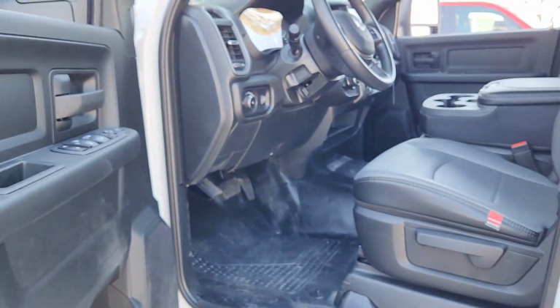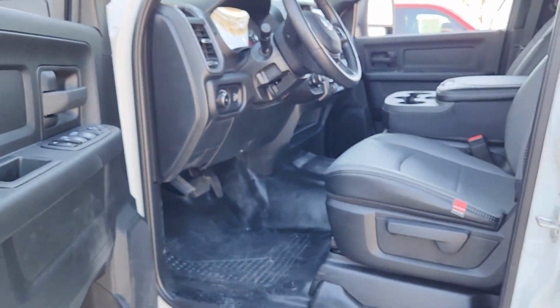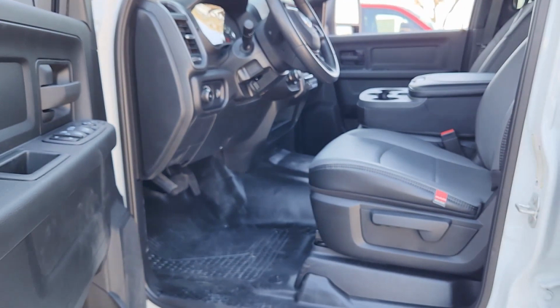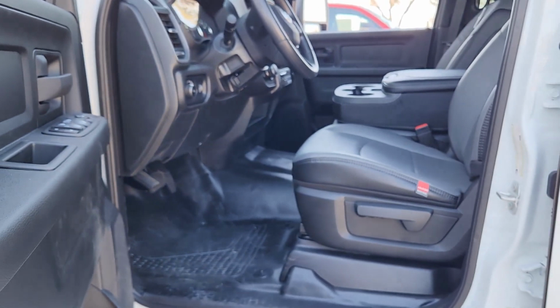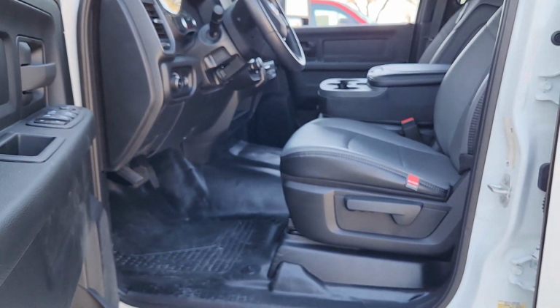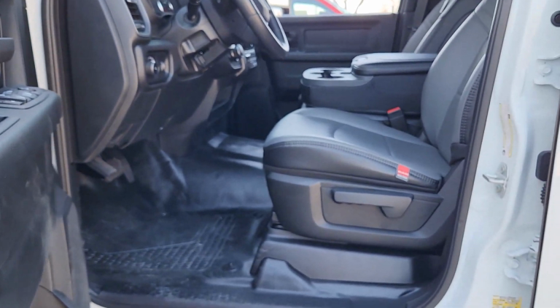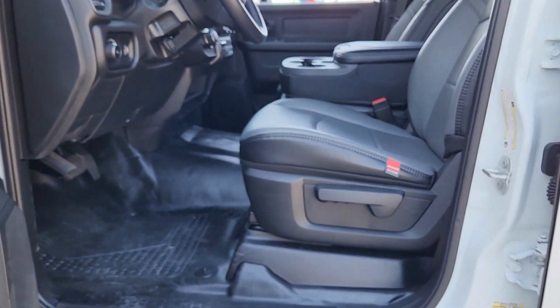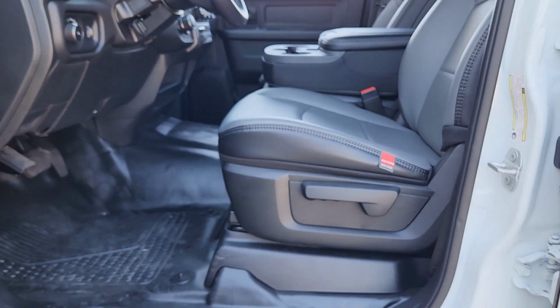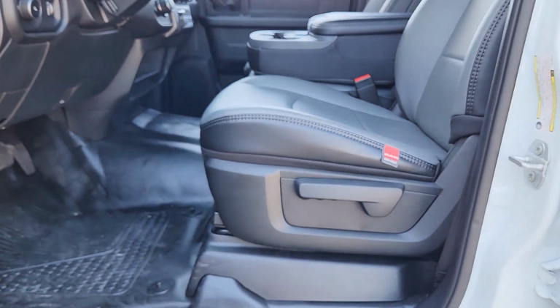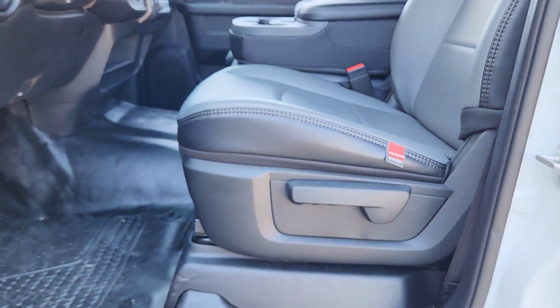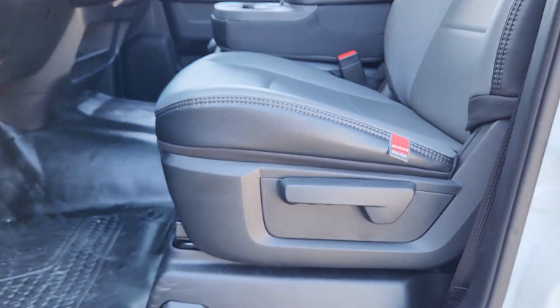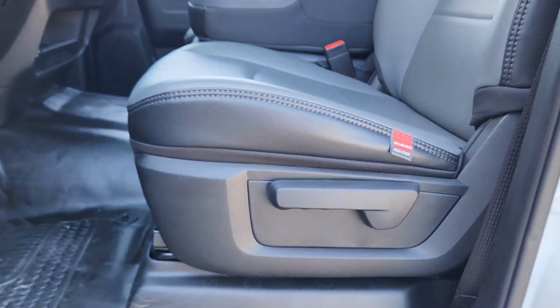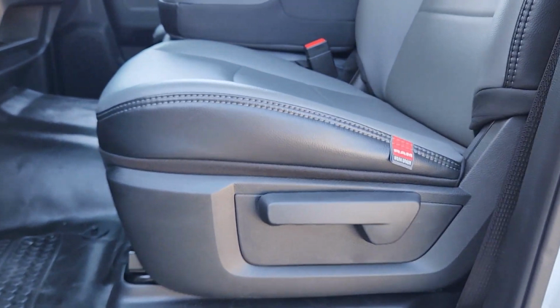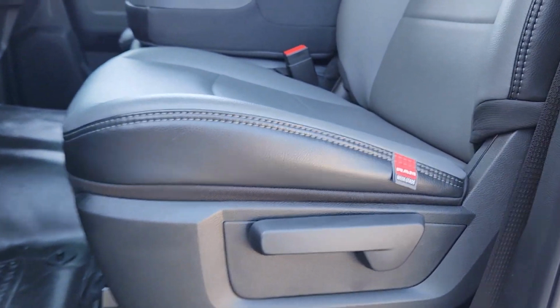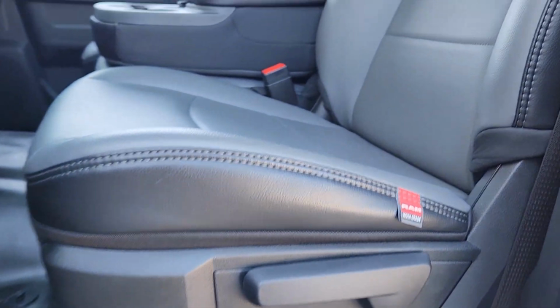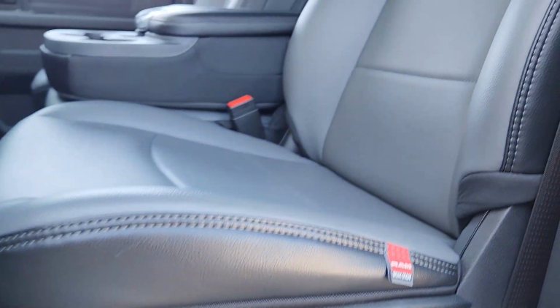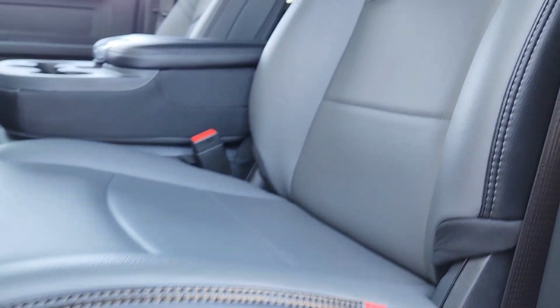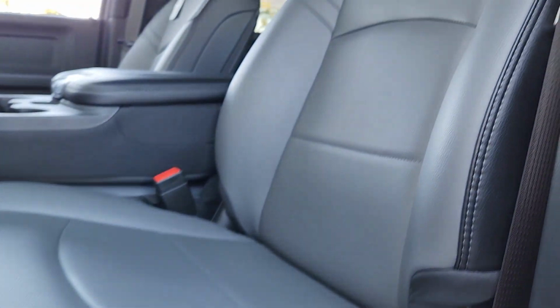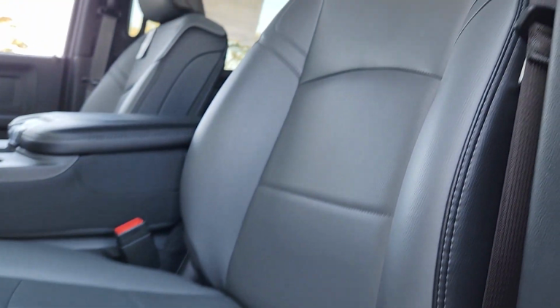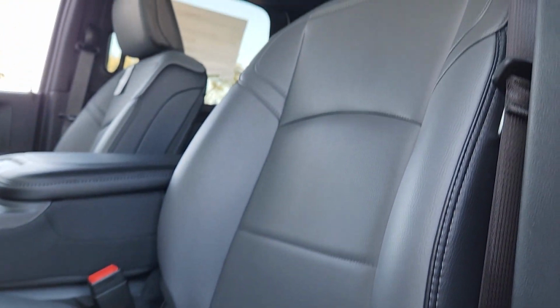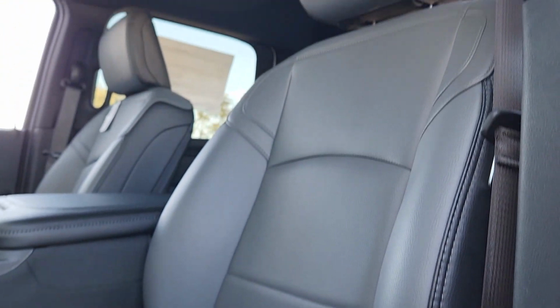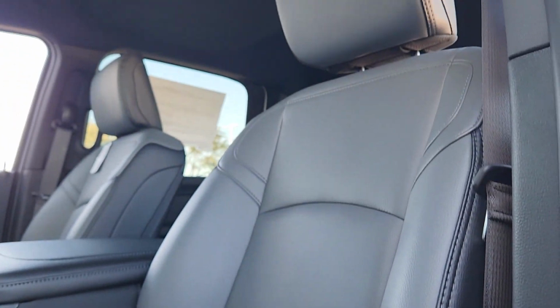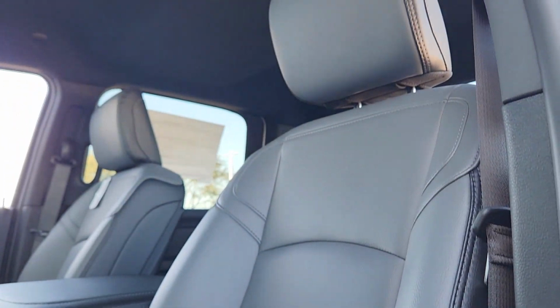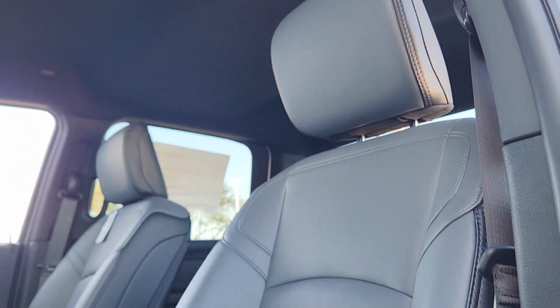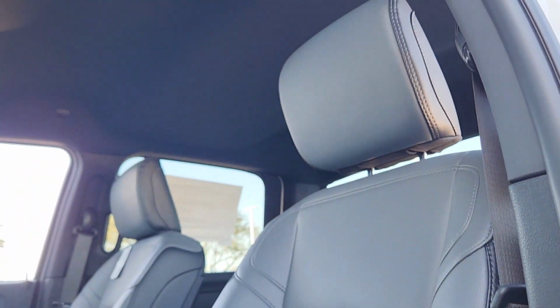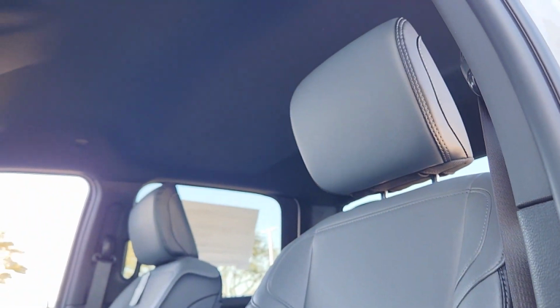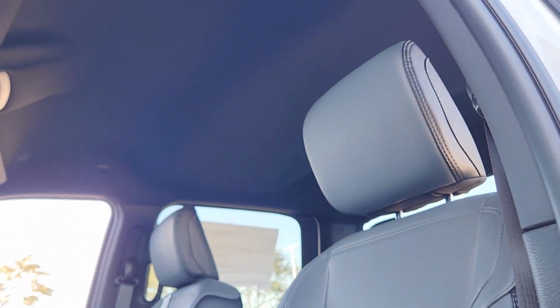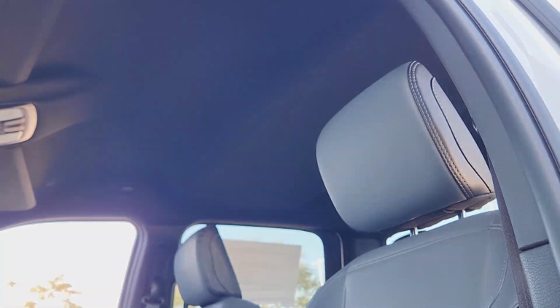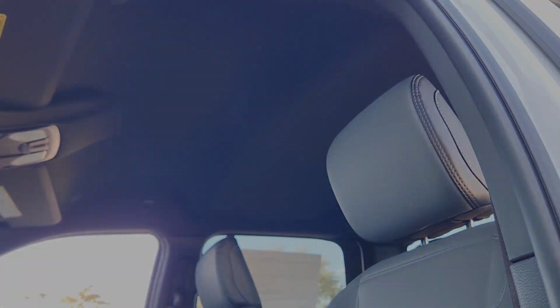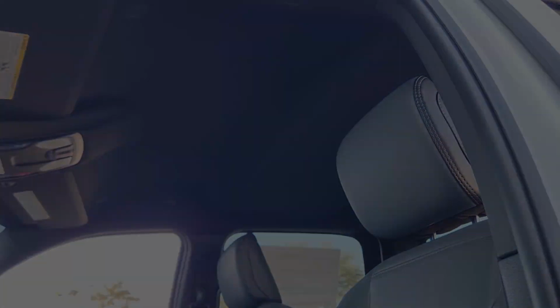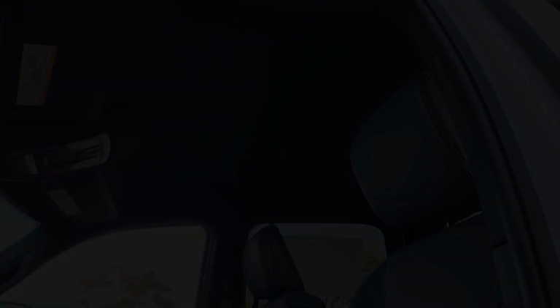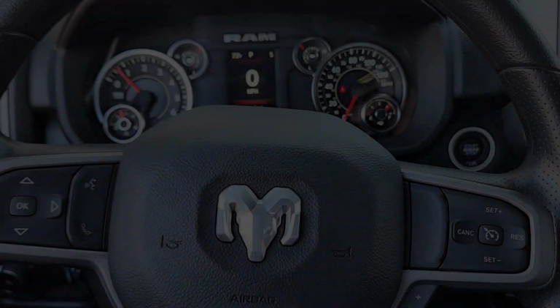Bring premium comfort along on even the most challenging jobs in this nicely appointed 3500. Come in for a test drive — our team will make it the best part of your day.